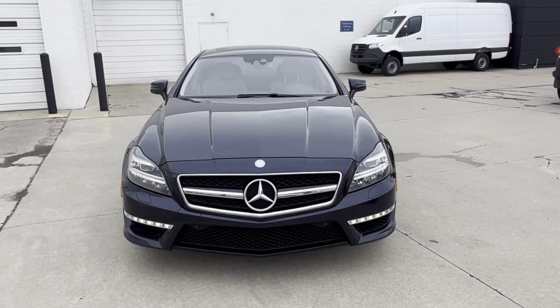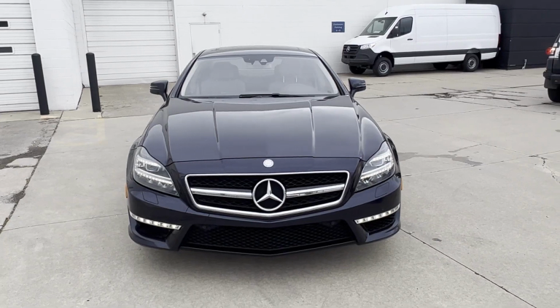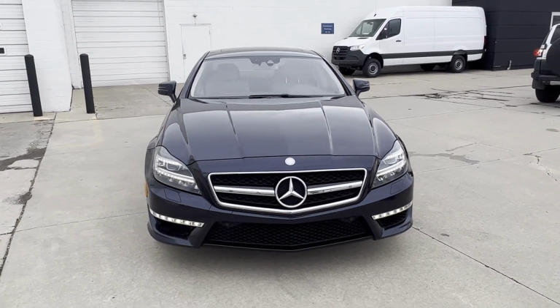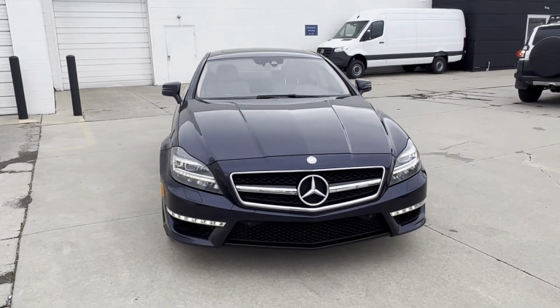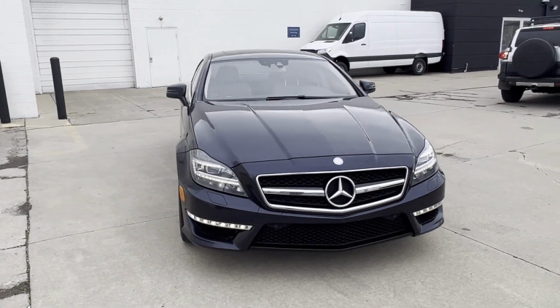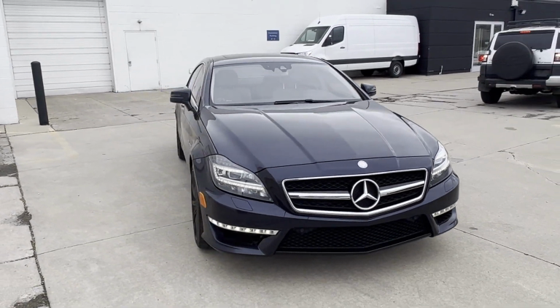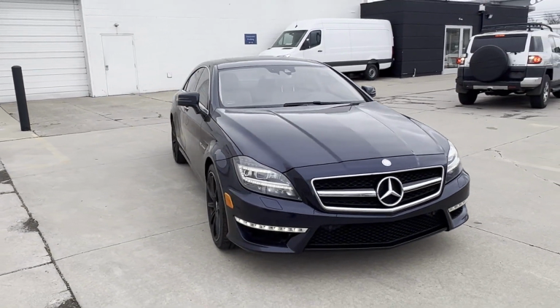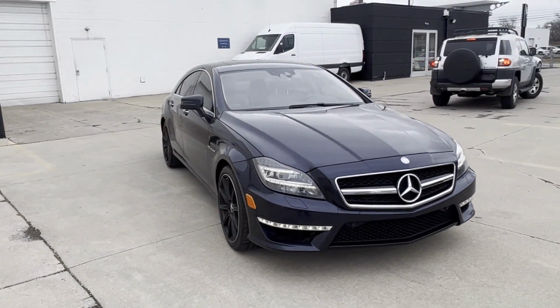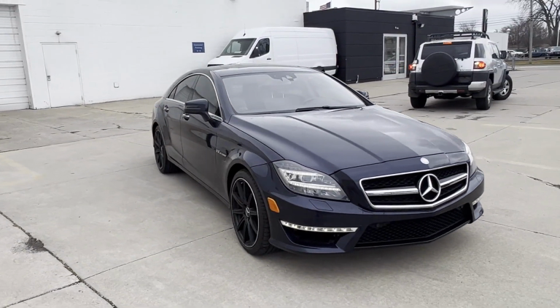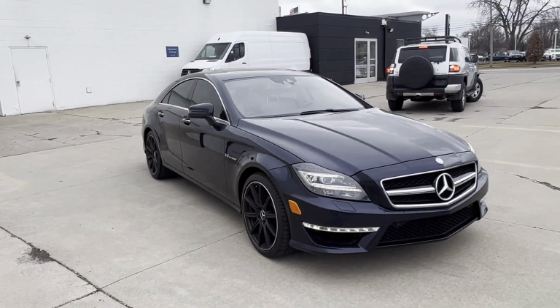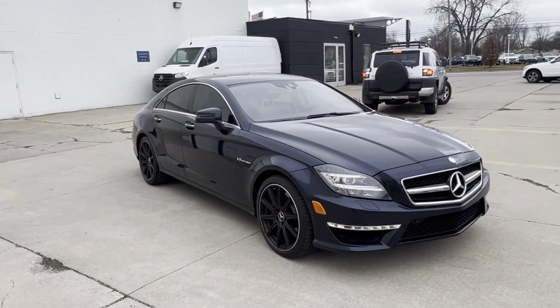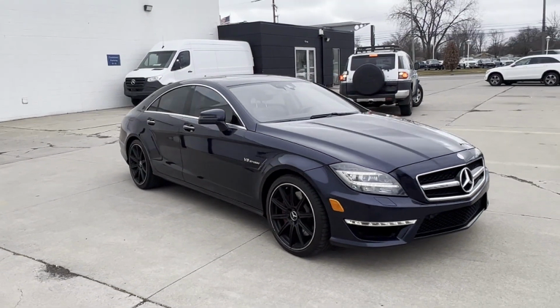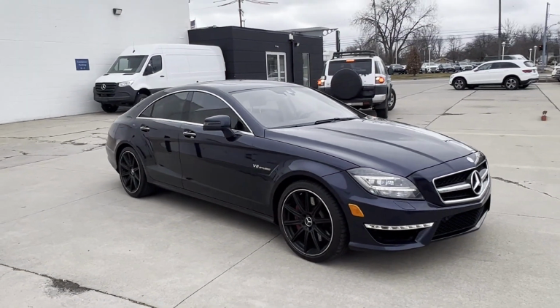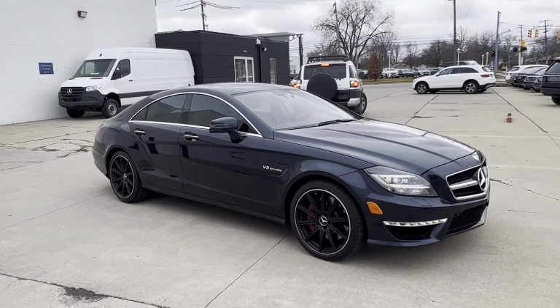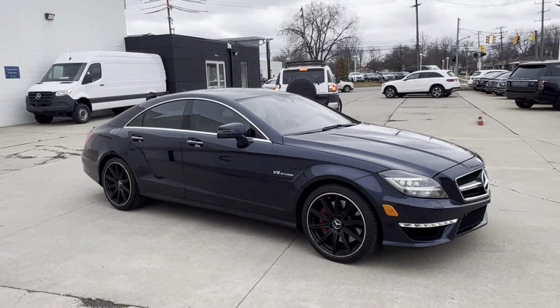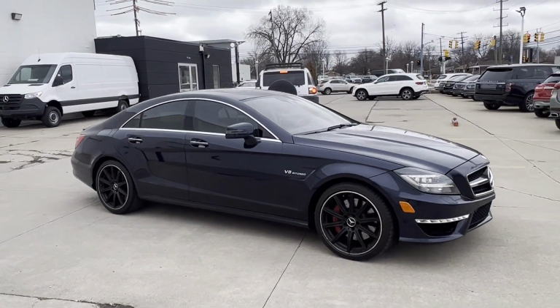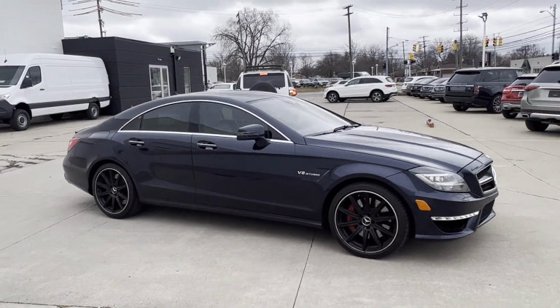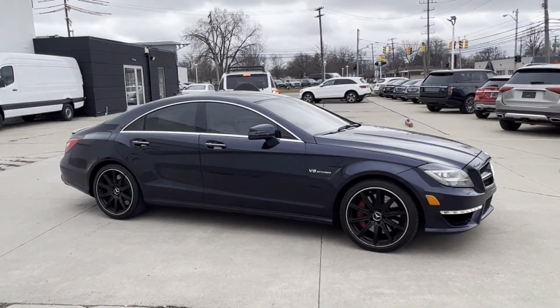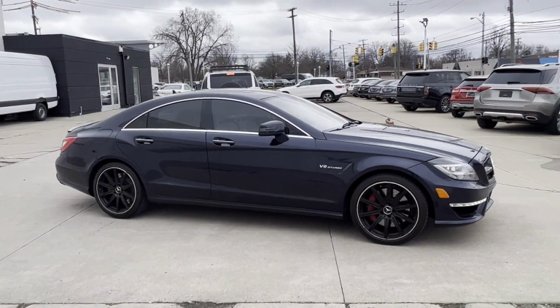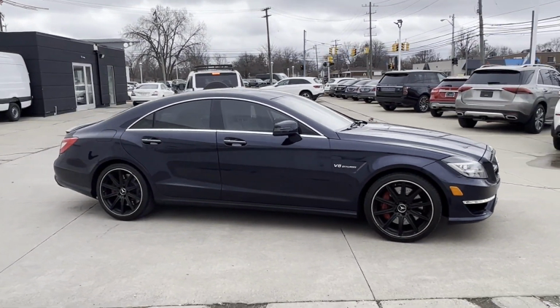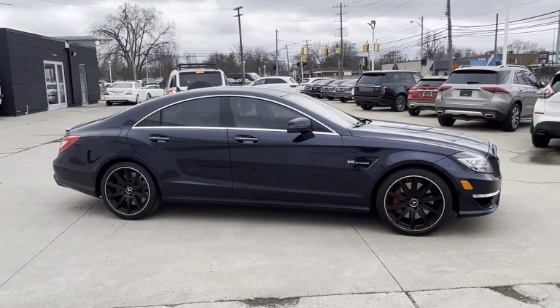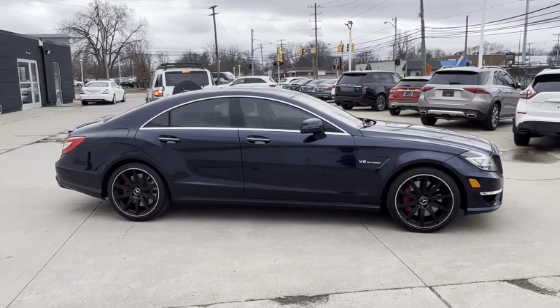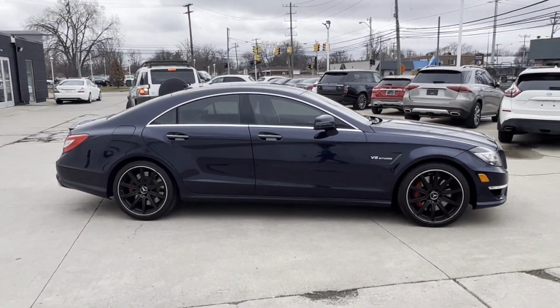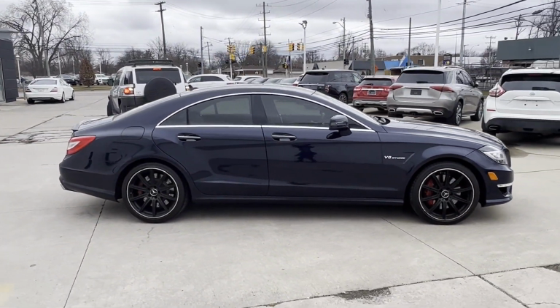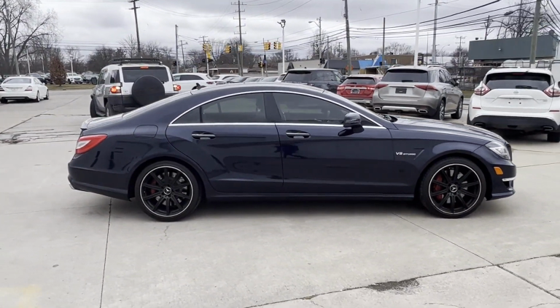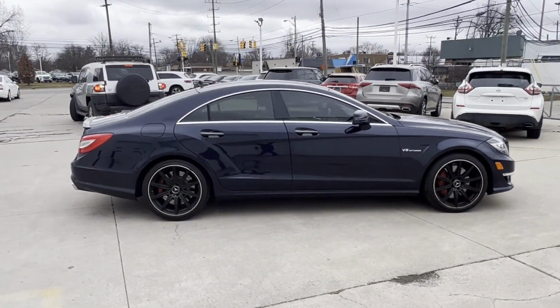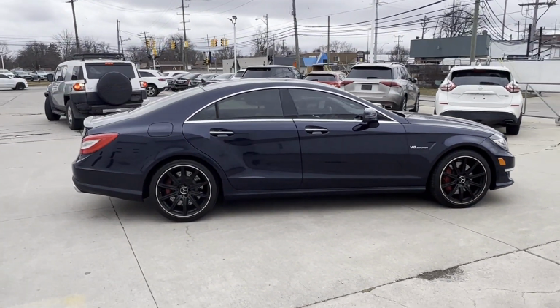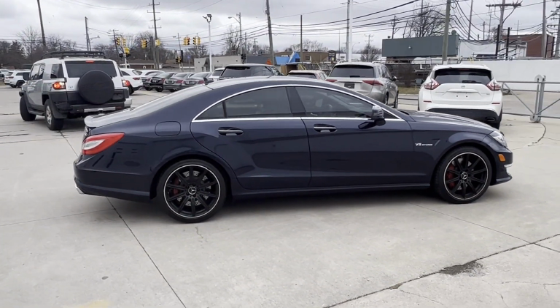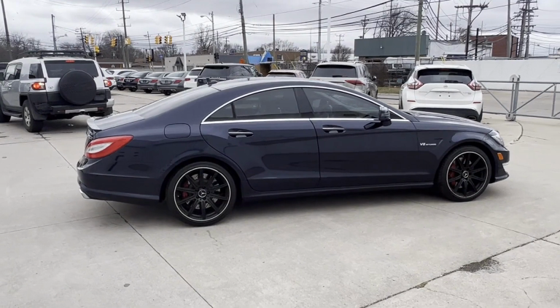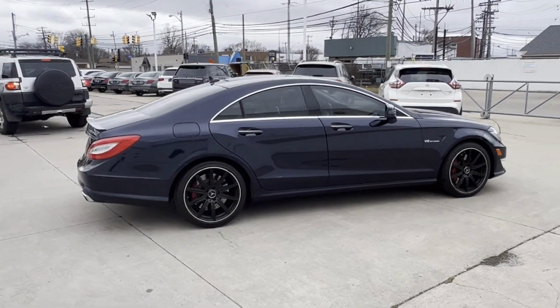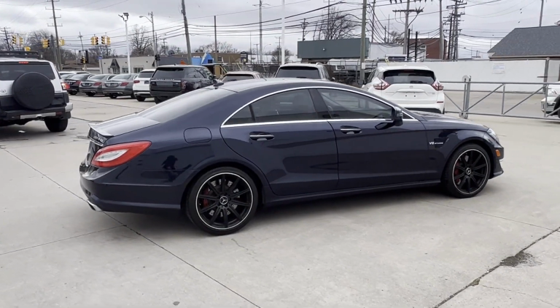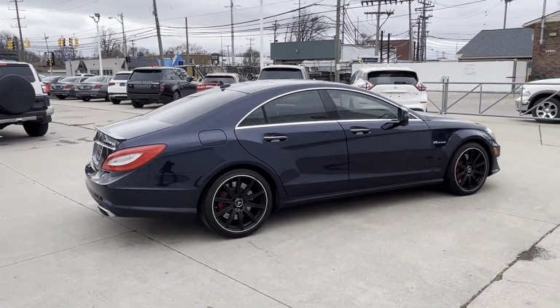2014 Mercedes-Benz CLS Class. With less than 53,000 miles on the odometer, this sedan combines safety and comfort with style and performance.